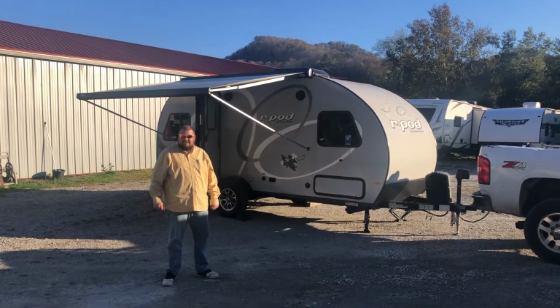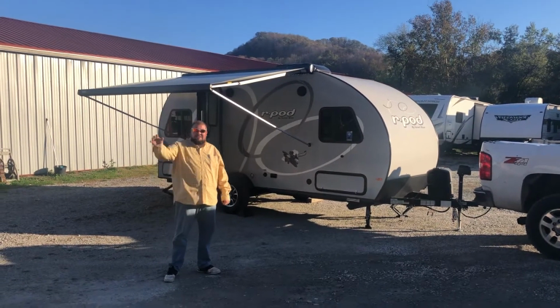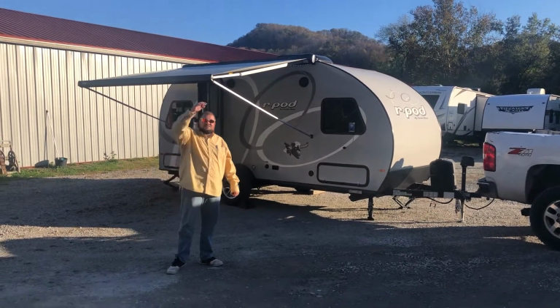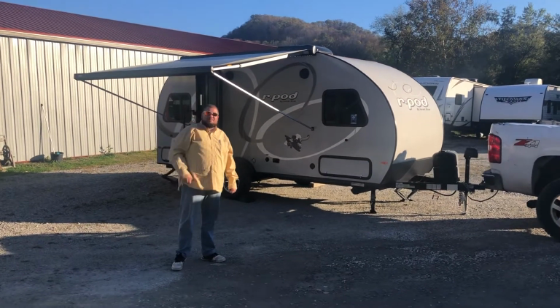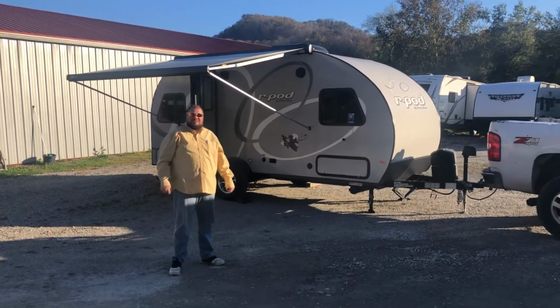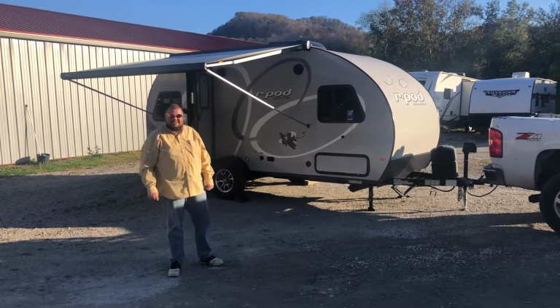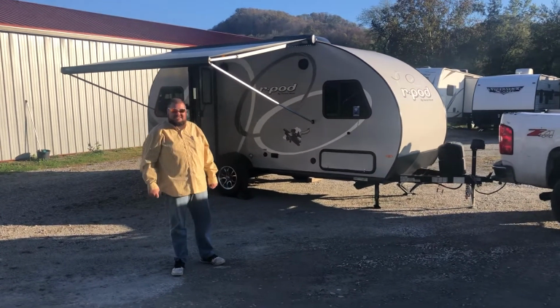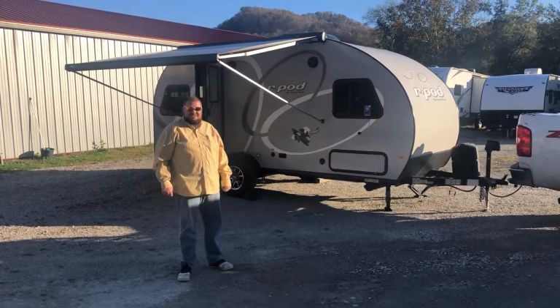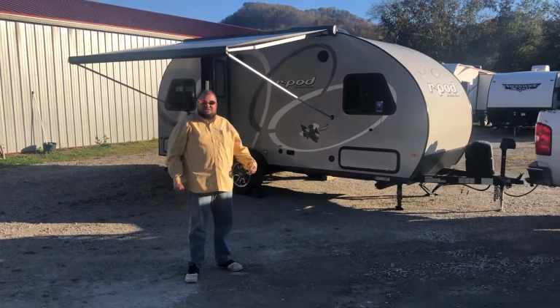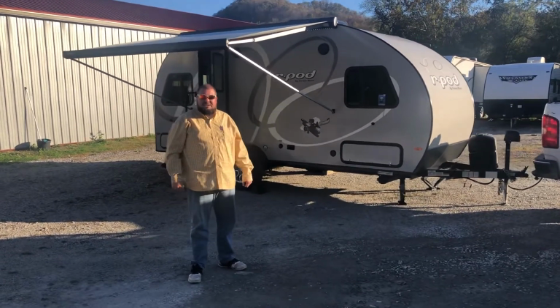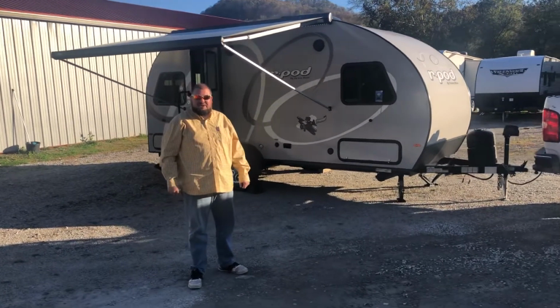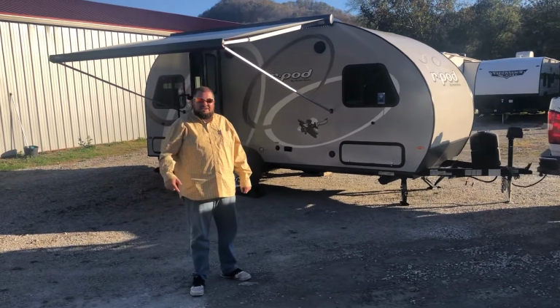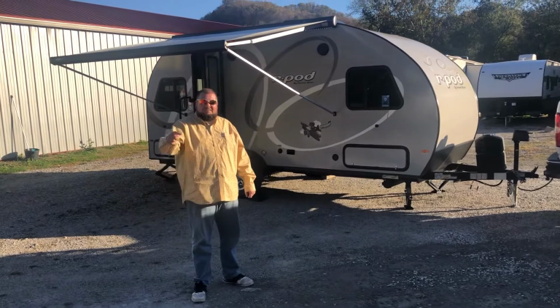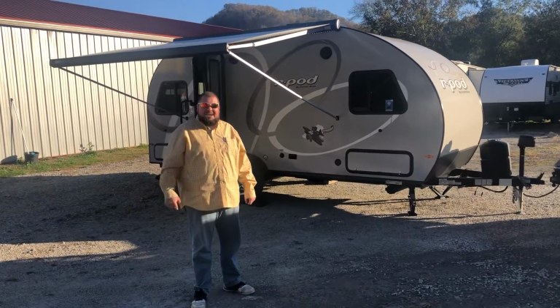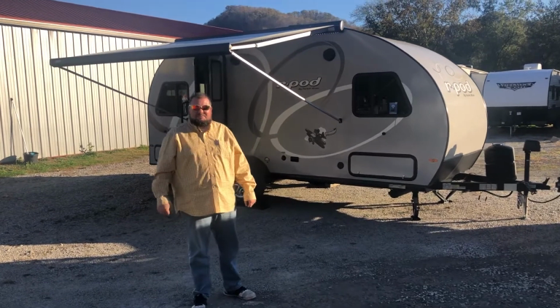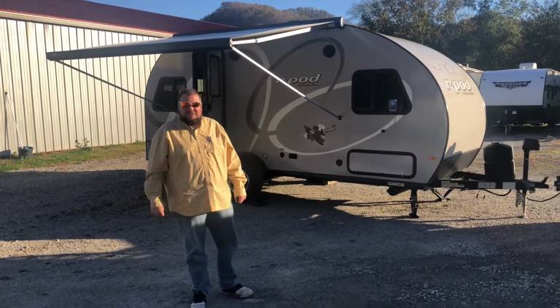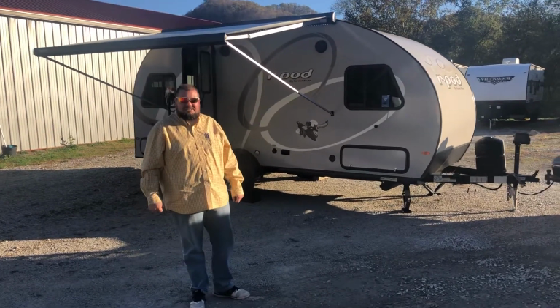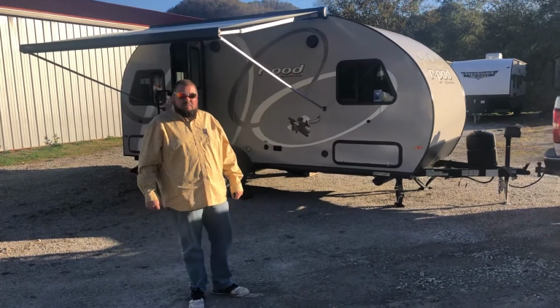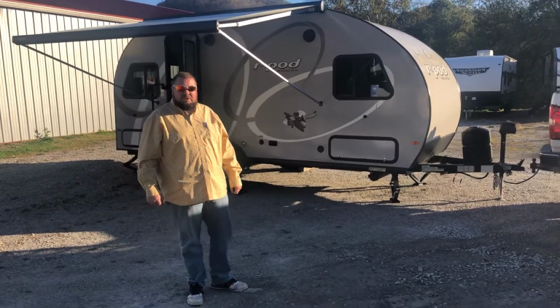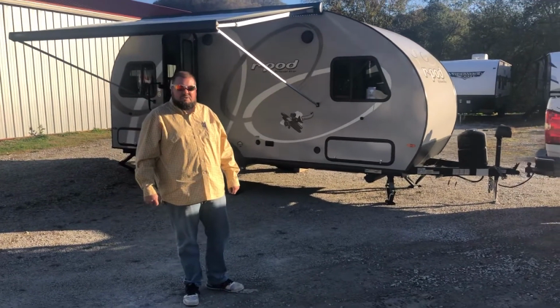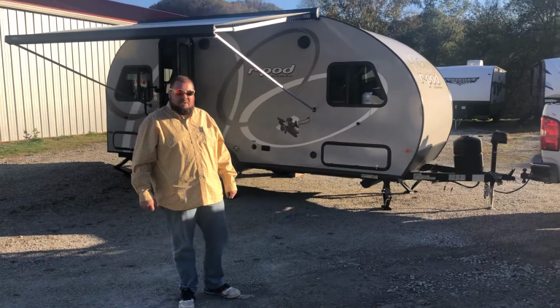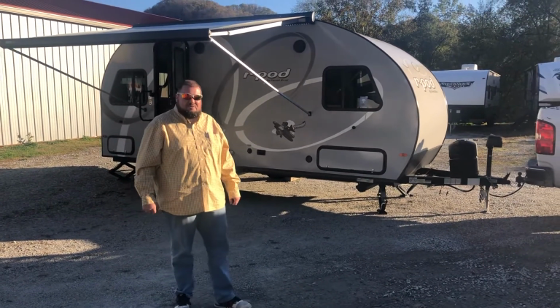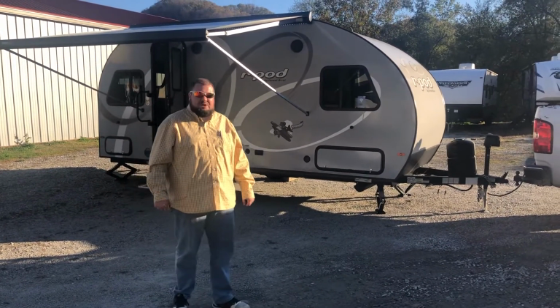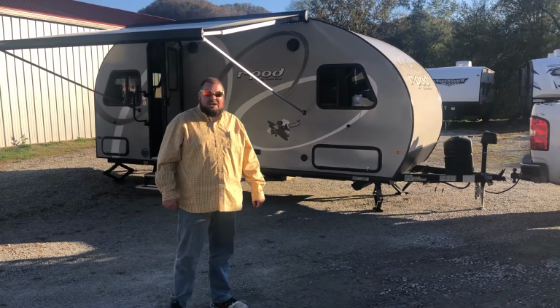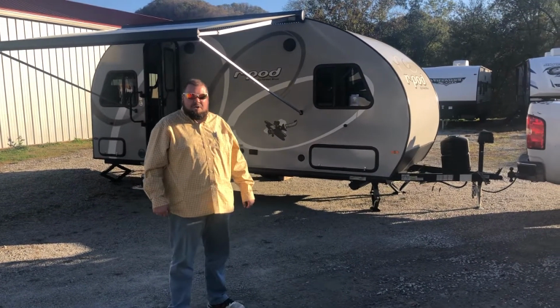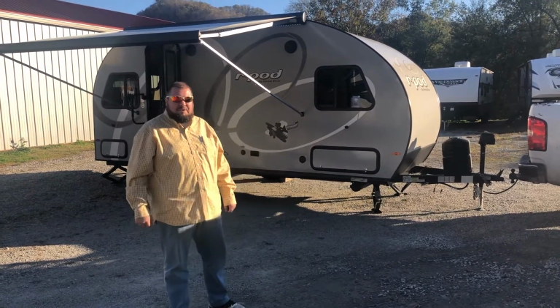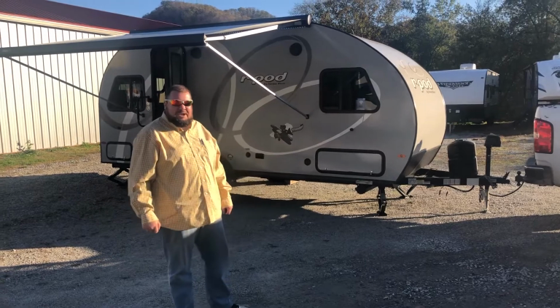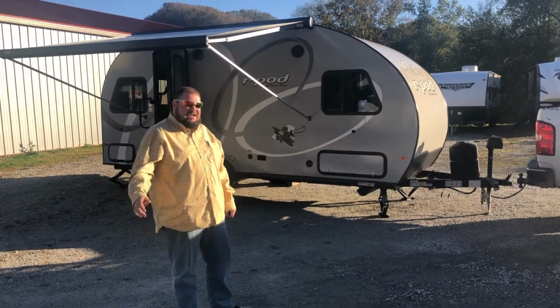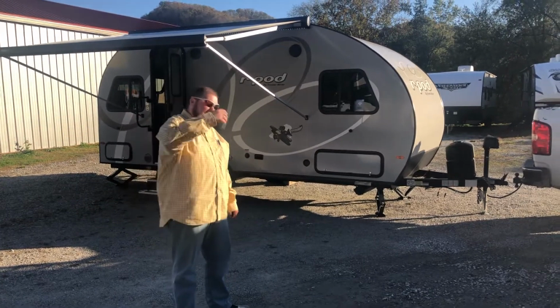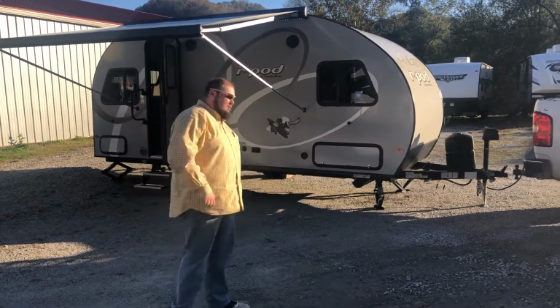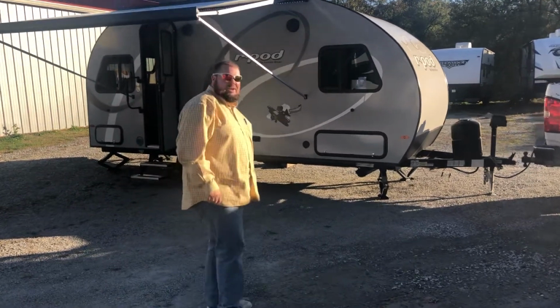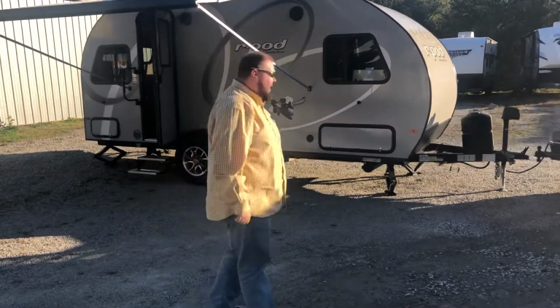Hello guys, welcome to Pikeville RV Sales. I'm Jimmy Salisbury, the man behind the camera is Brian Perkins. And we're going to show you our brand new 2020 R-Pod 189. Come on over and take a look at it.